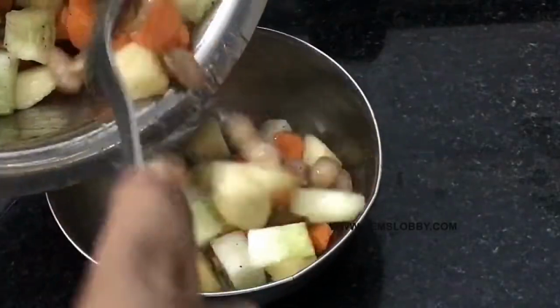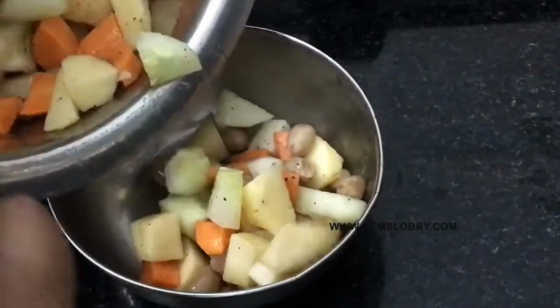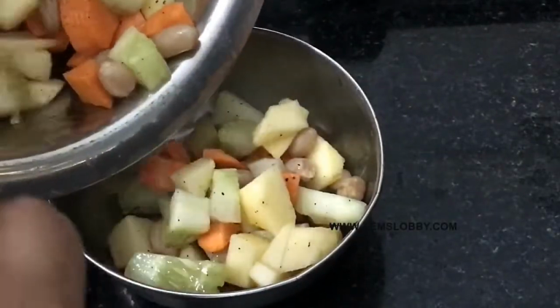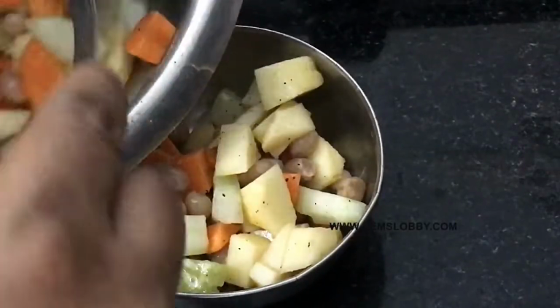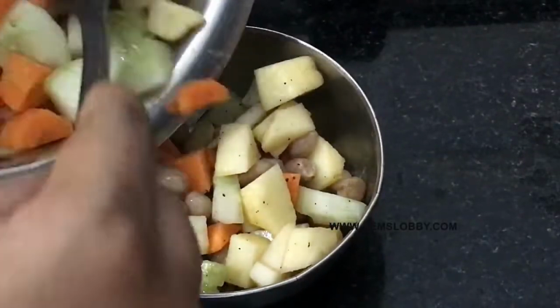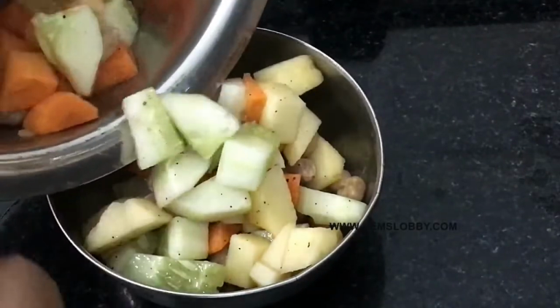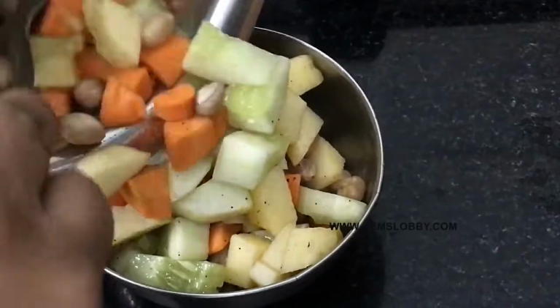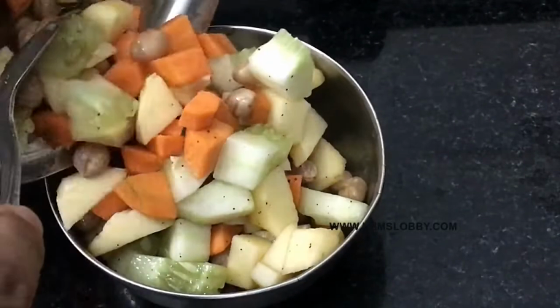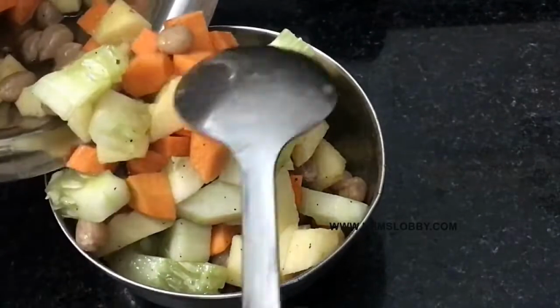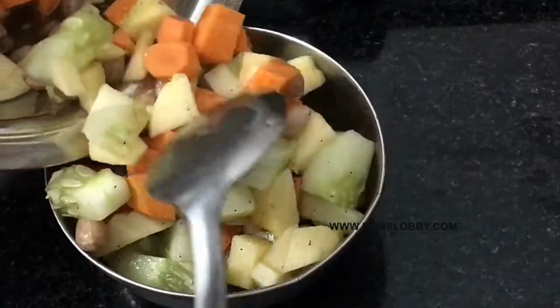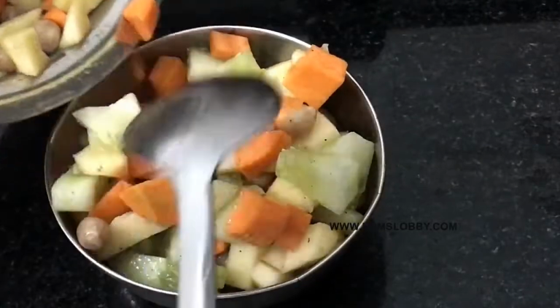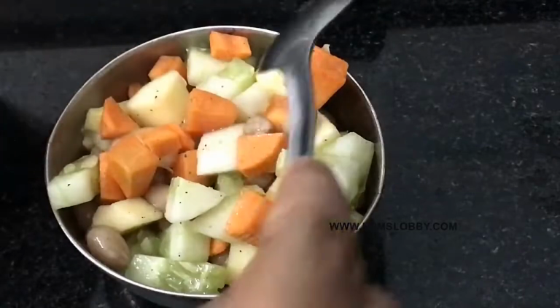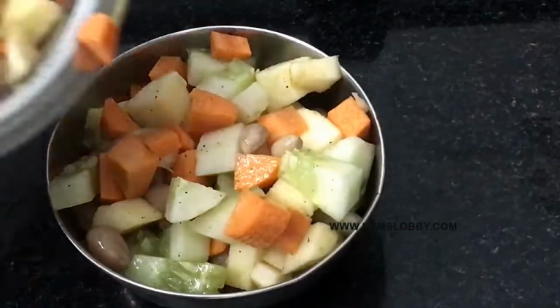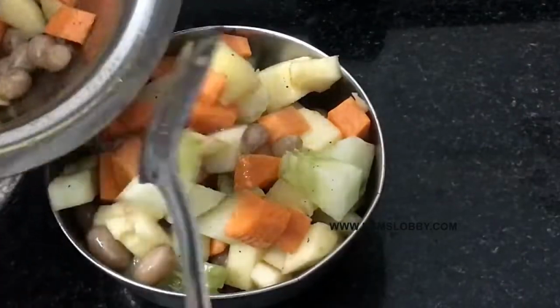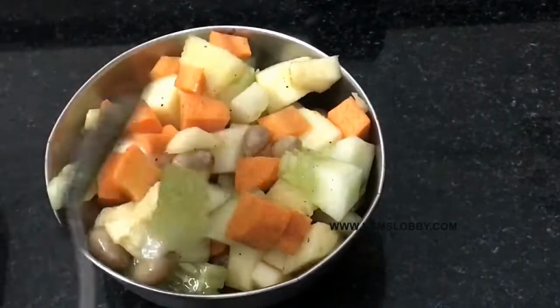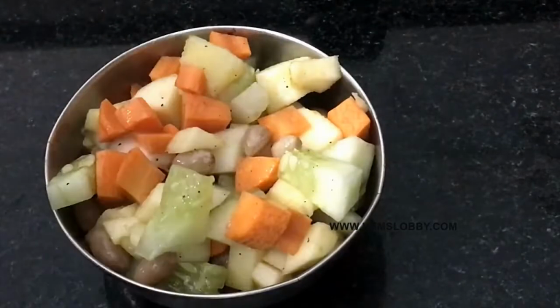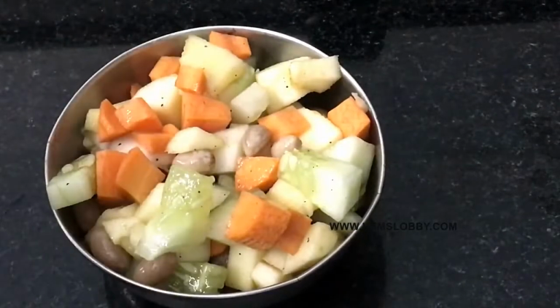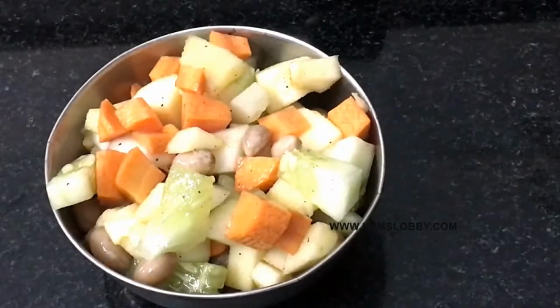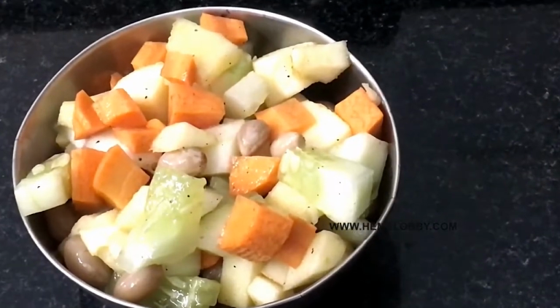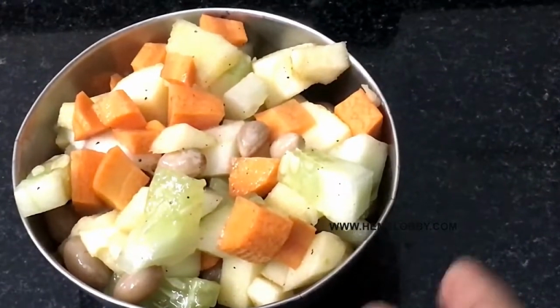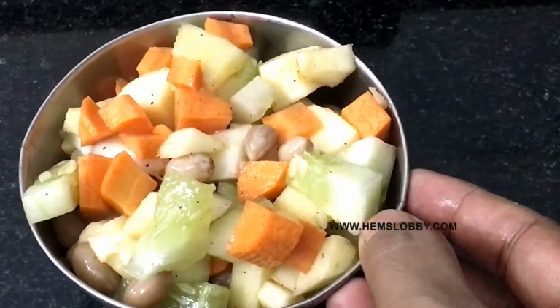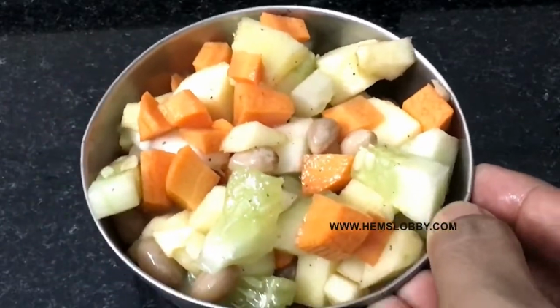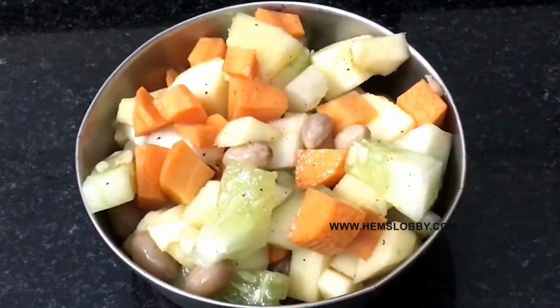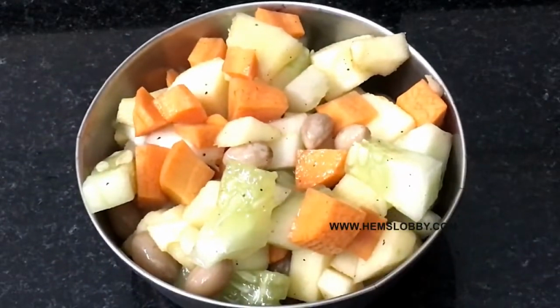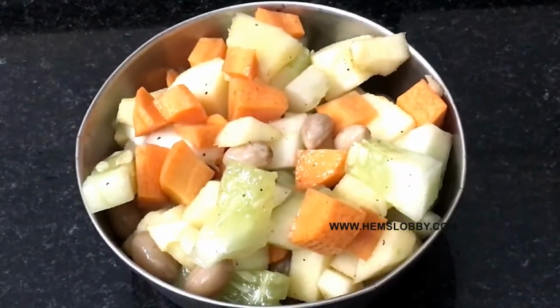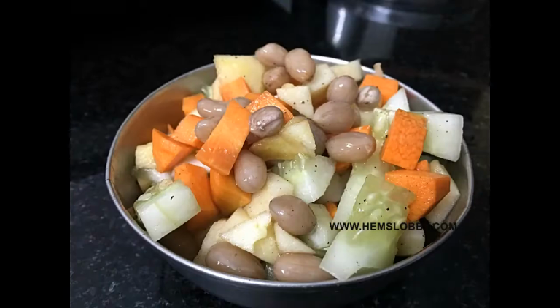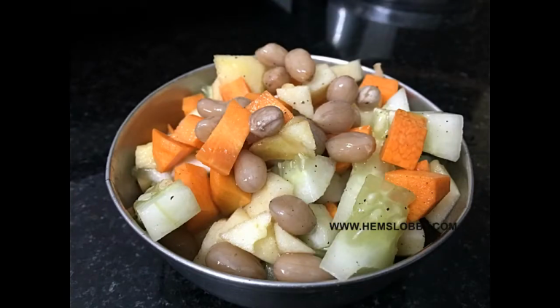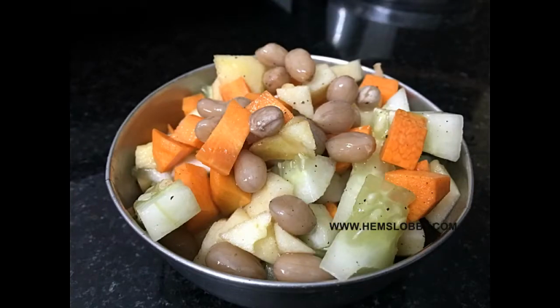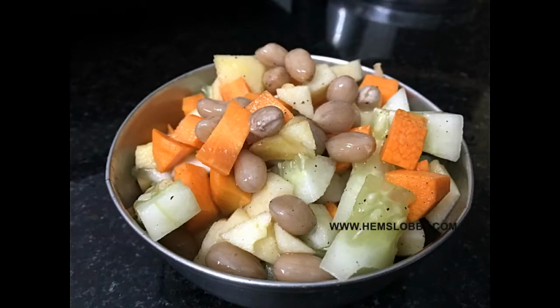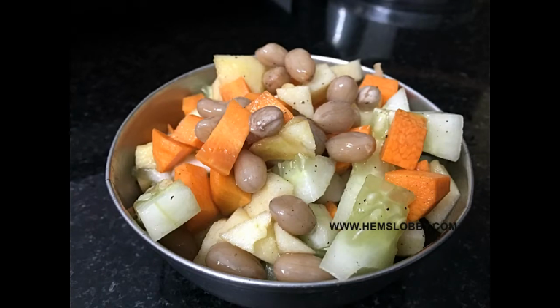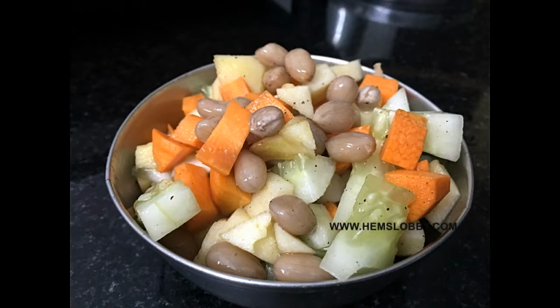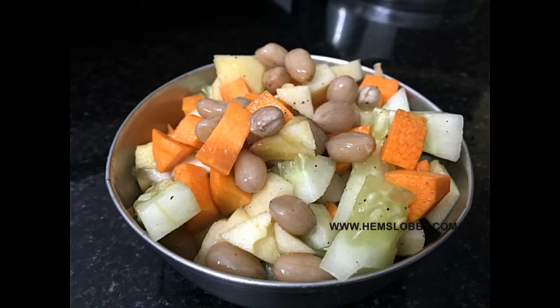I am going to make an easy salad for you. It is a healthy snack for you. If you want to make a healthy salad, it is a good taste.